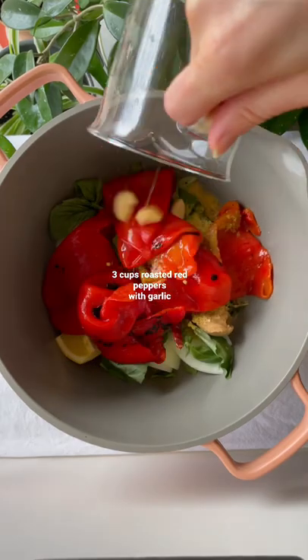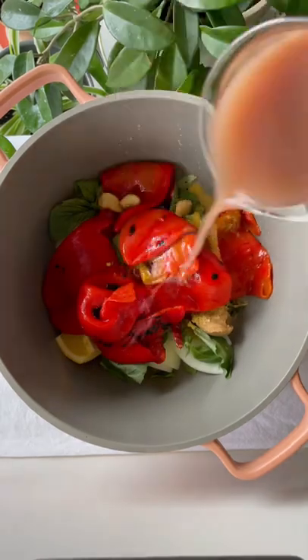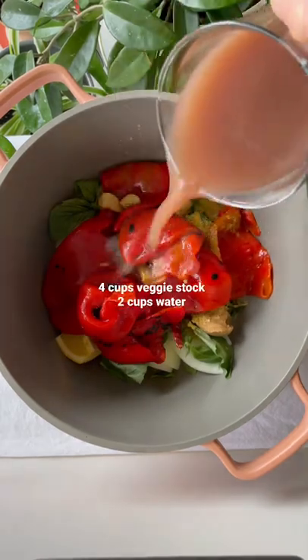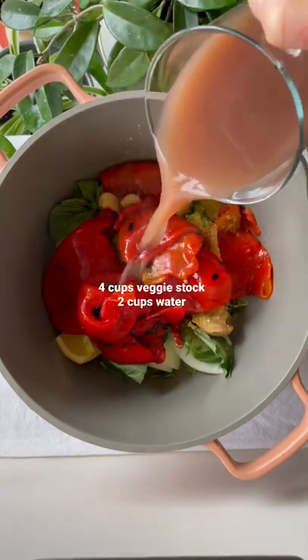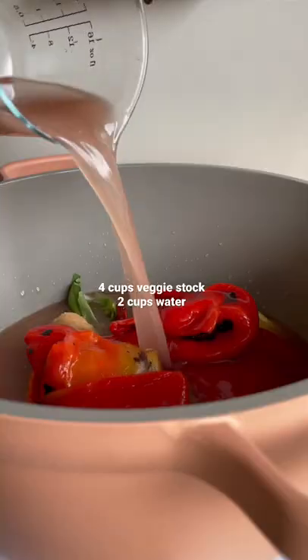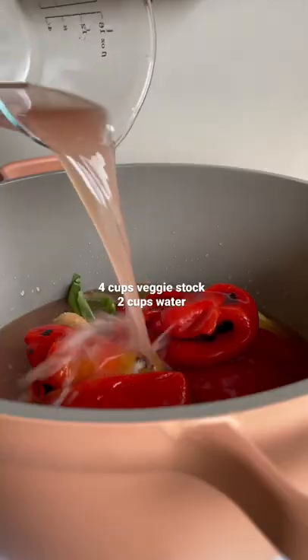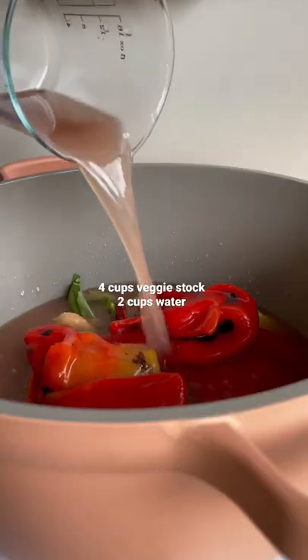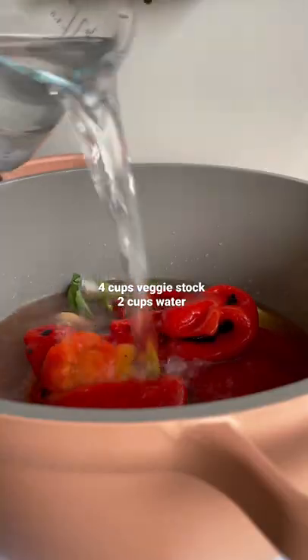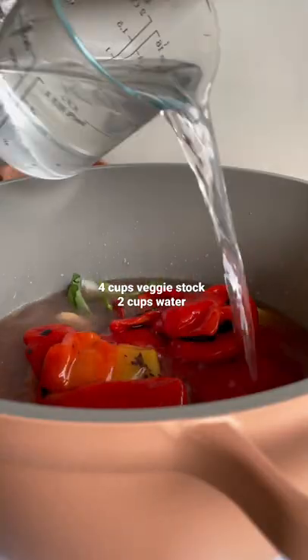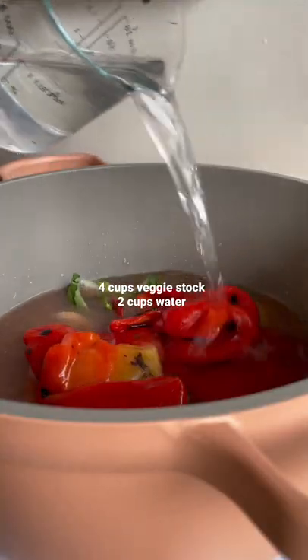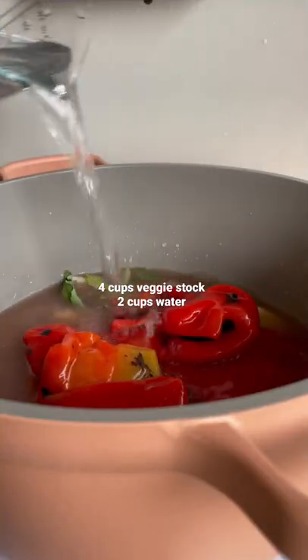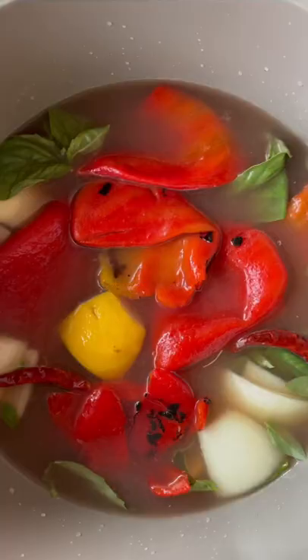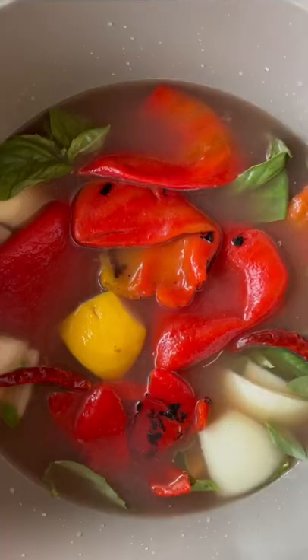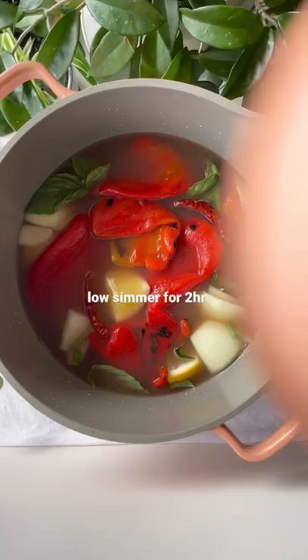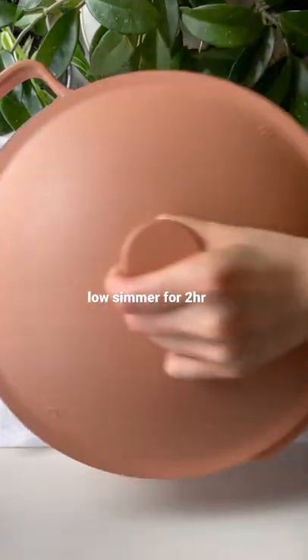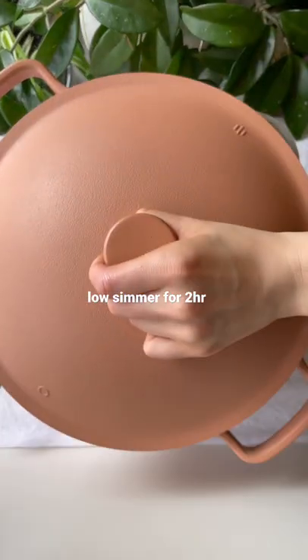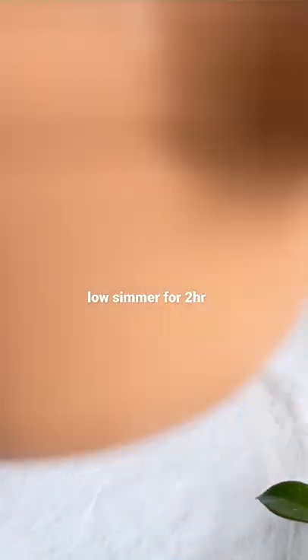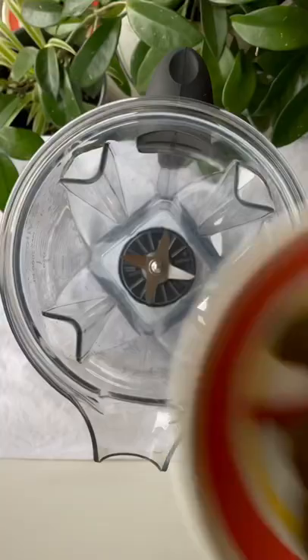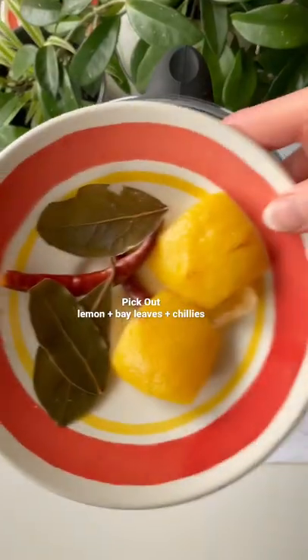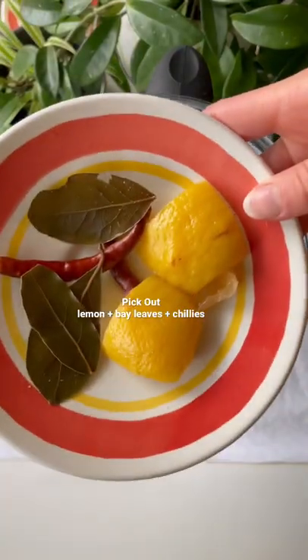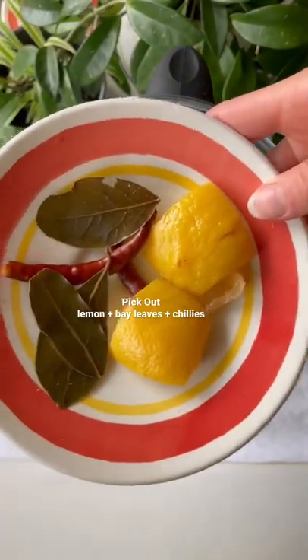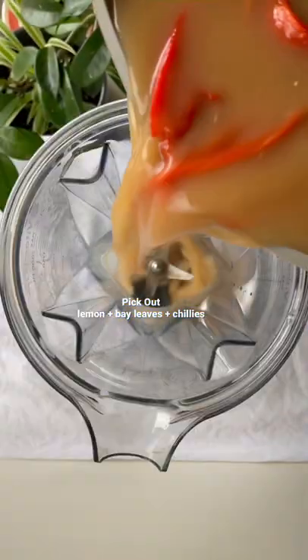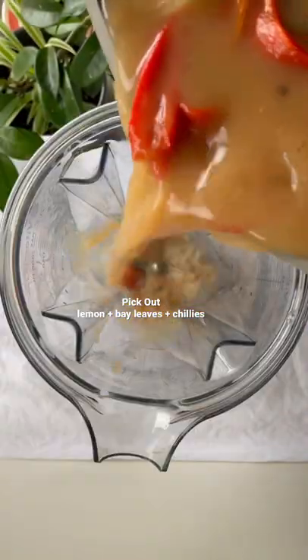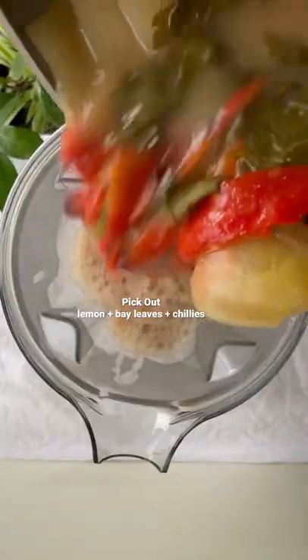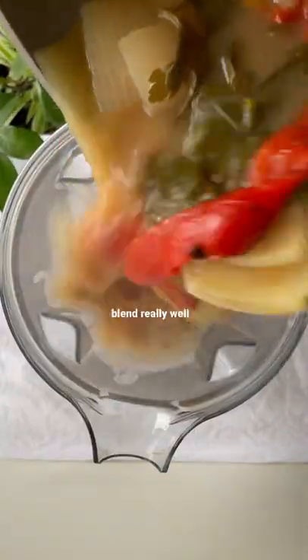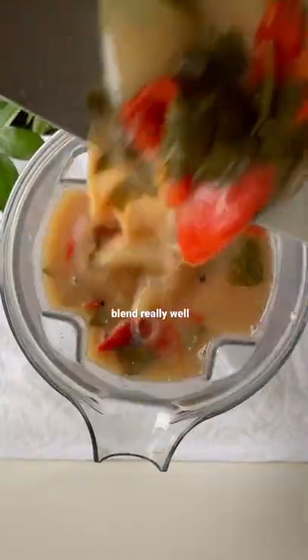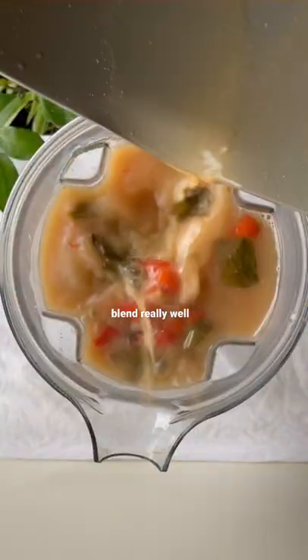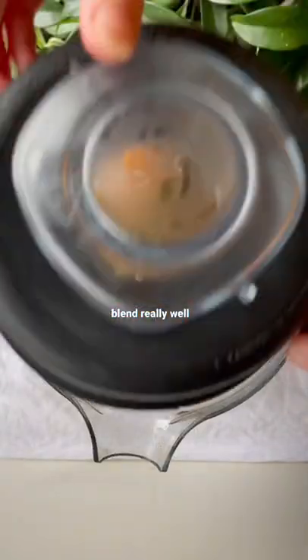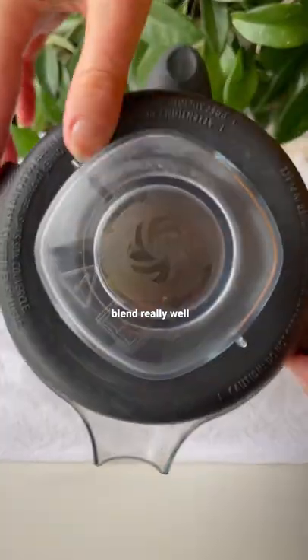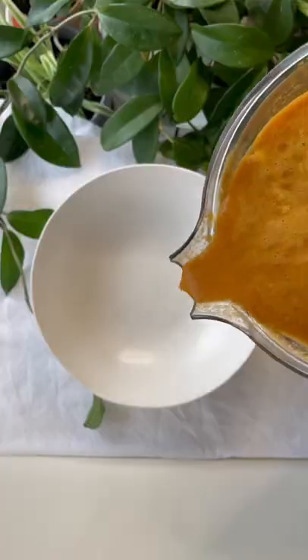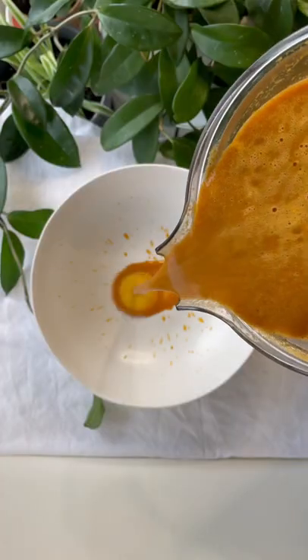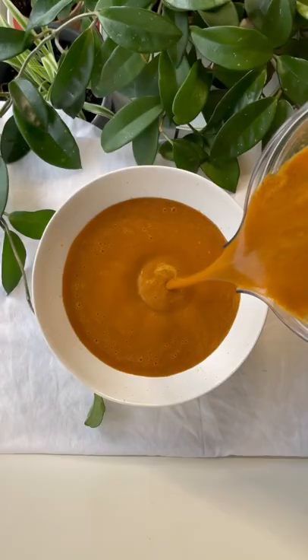Along with our roasted red peppers, some homemade veggie stock, and some water. And then we're going to let that simmer on the stove for about two hours. Pick out these nice little remnants, throw it into our blender, and blend it up until it's nice and smooth.